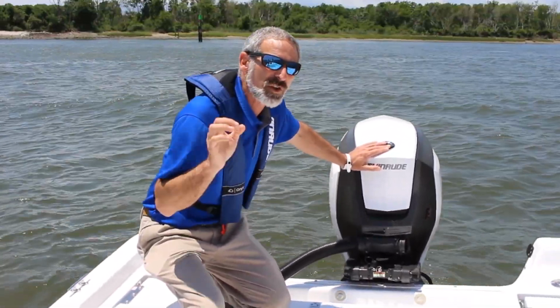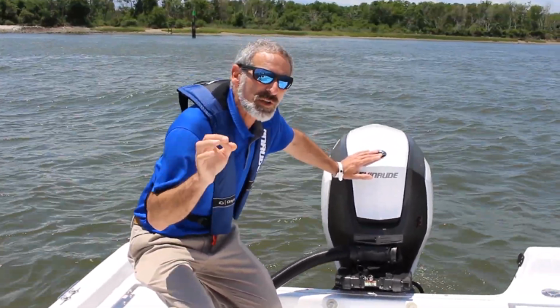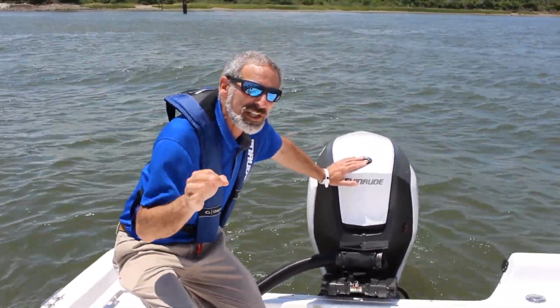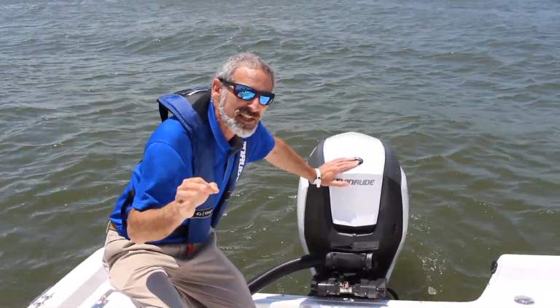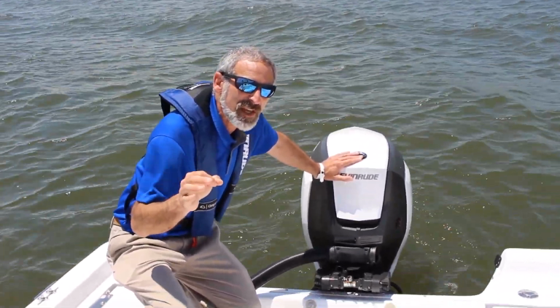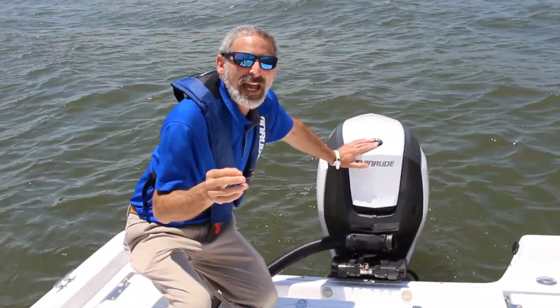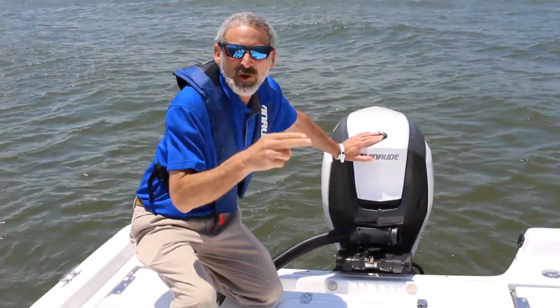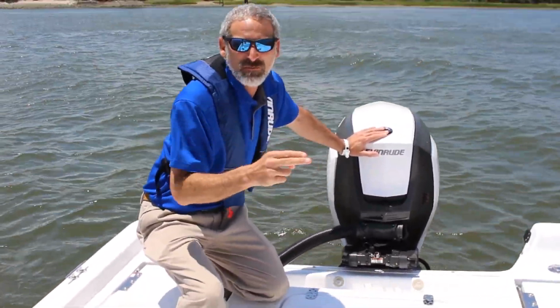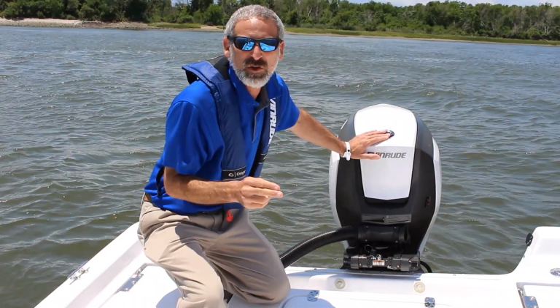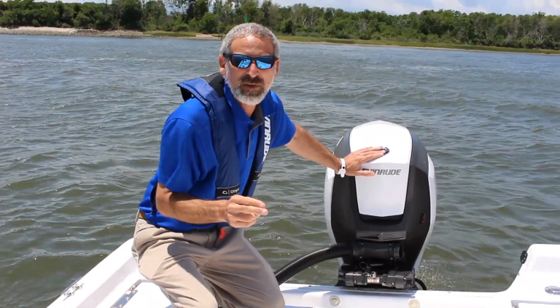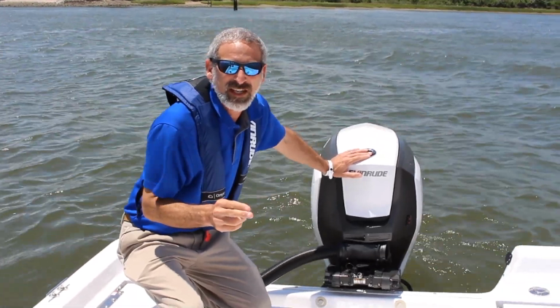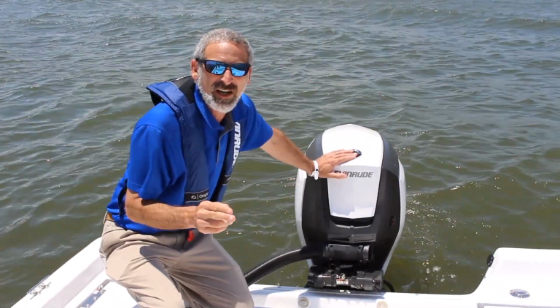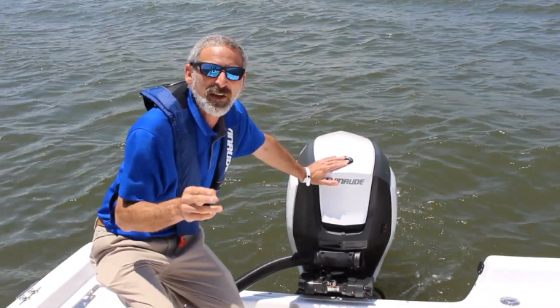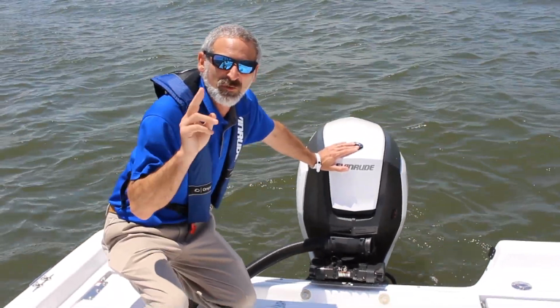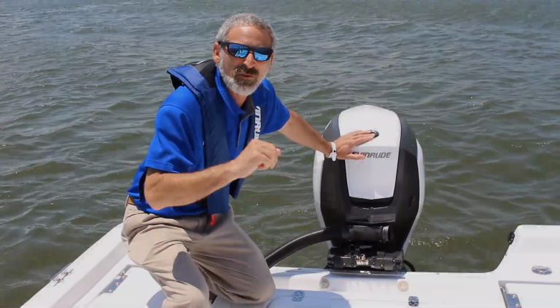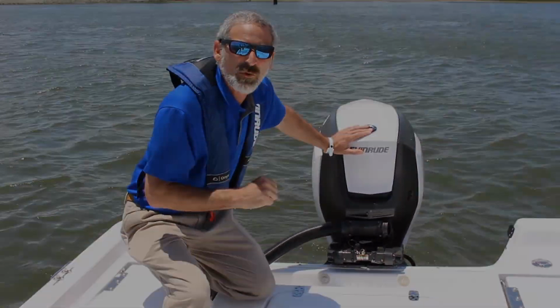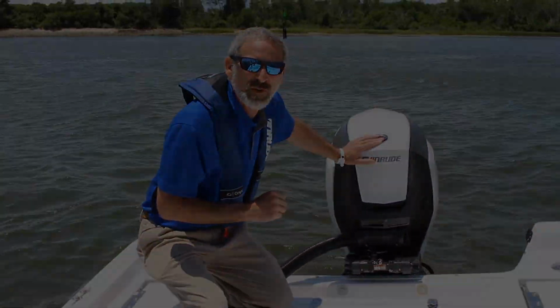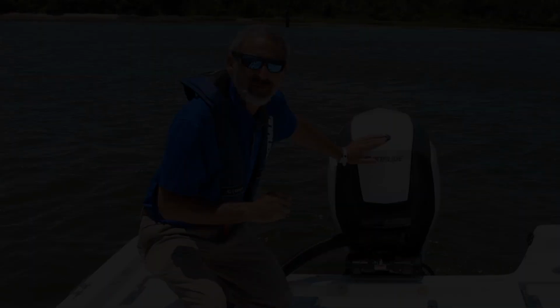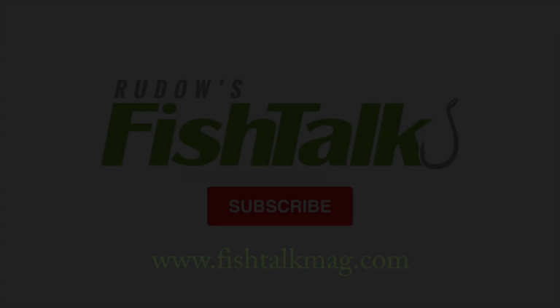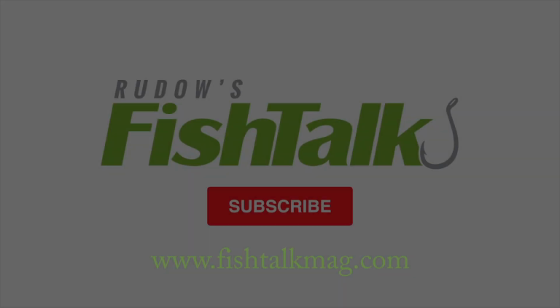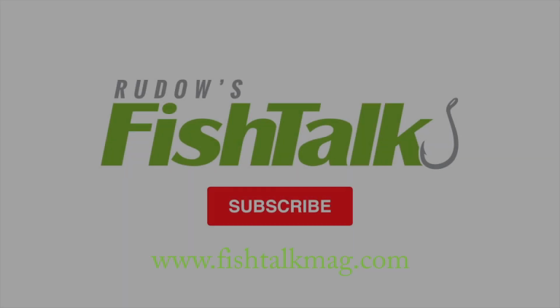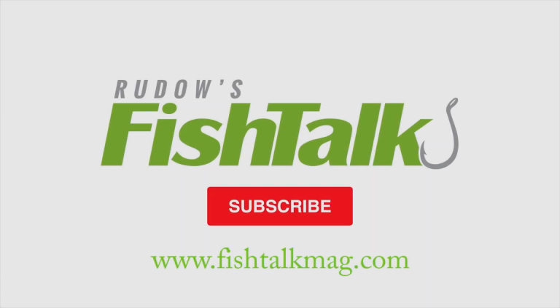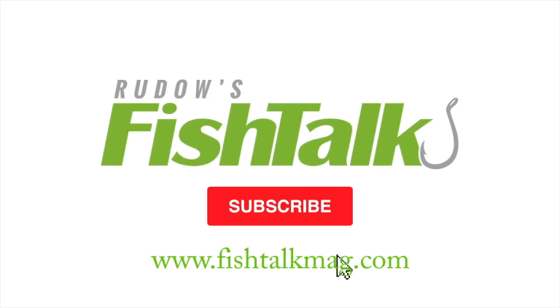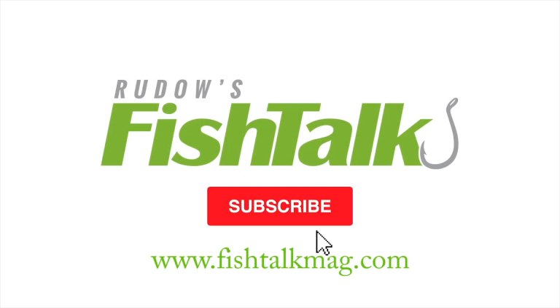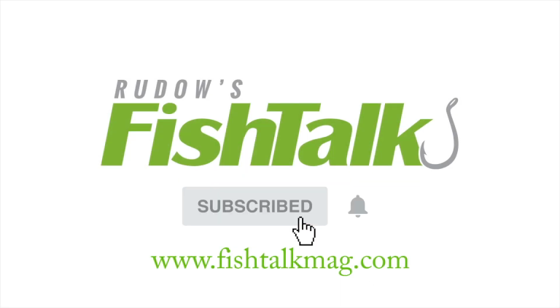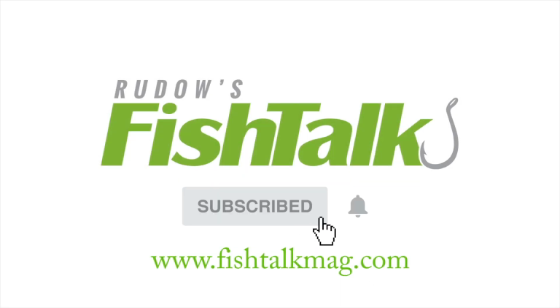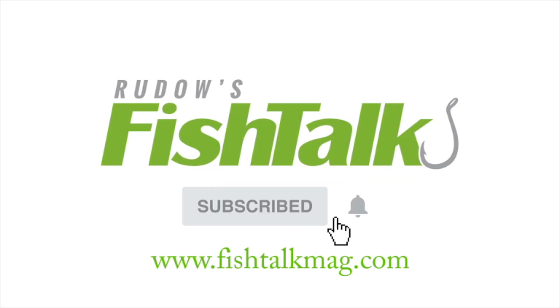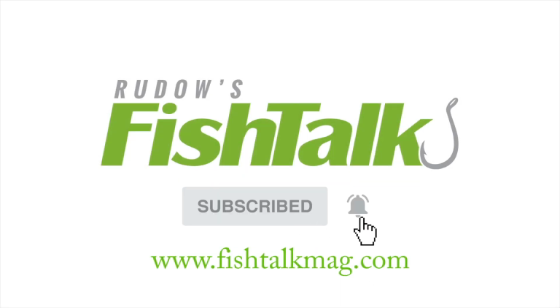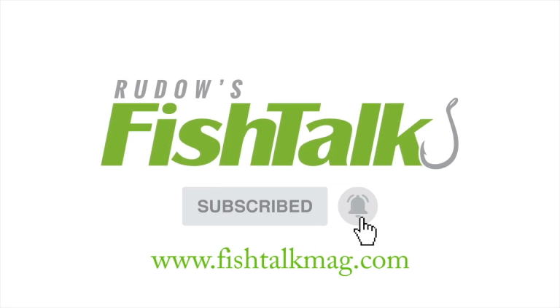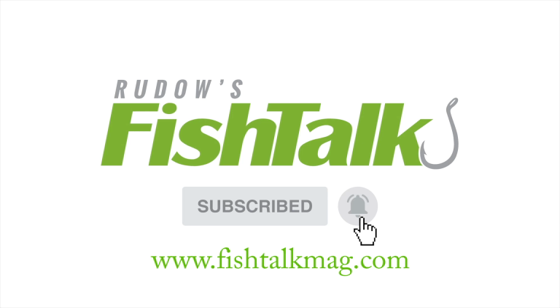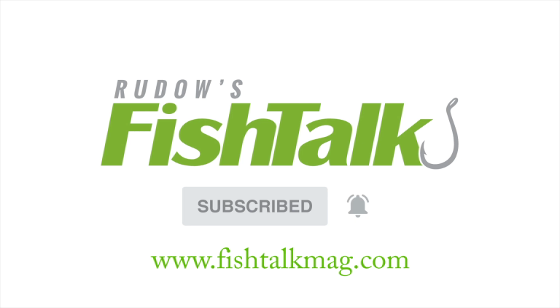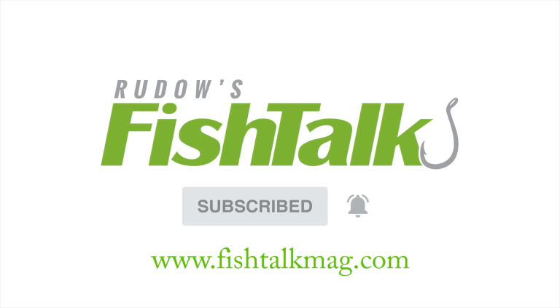You really want to dig in deep? Head on over to fishtalkmag.com and read our full review. Don't miss another cool Fishtalk video — click below to subscribe.